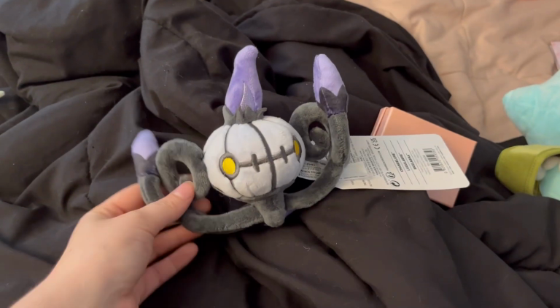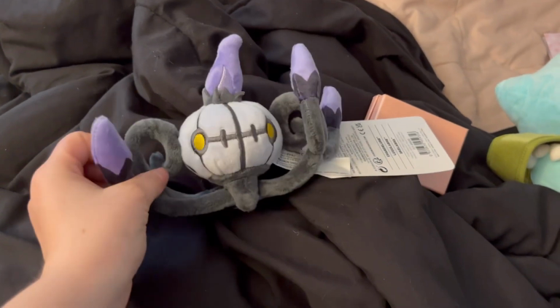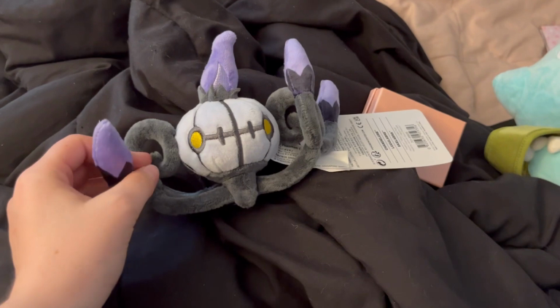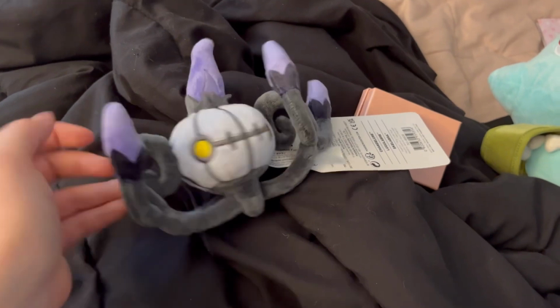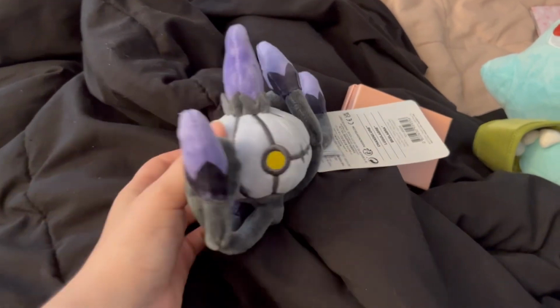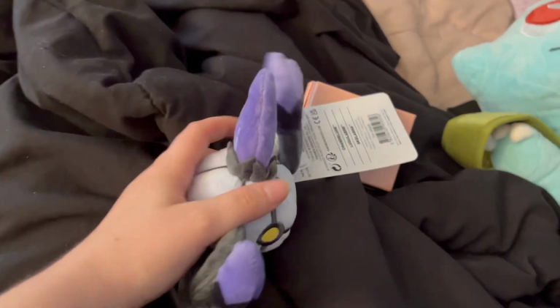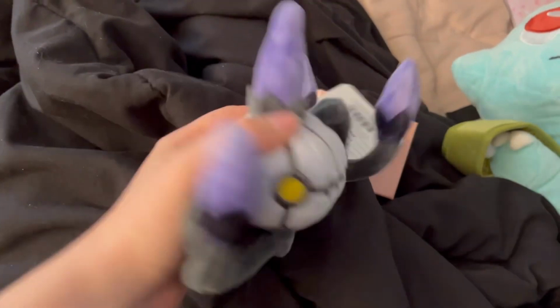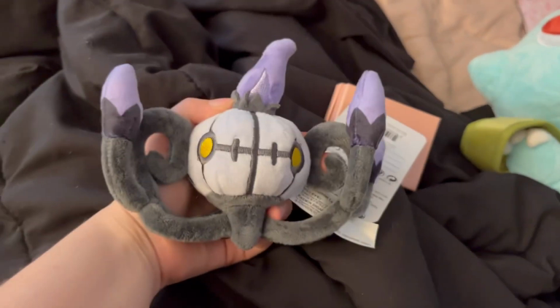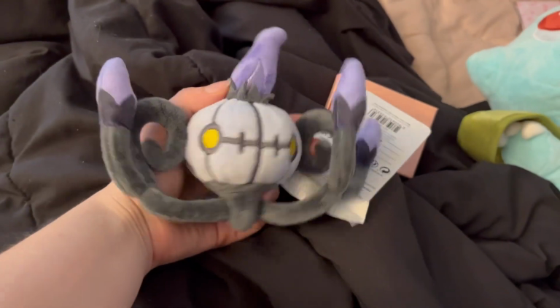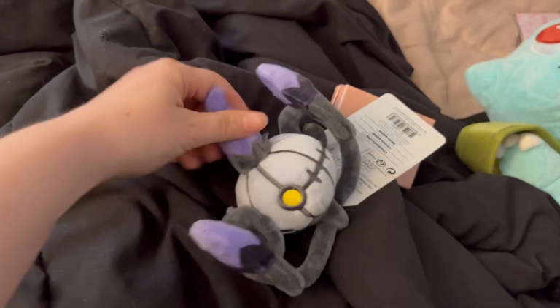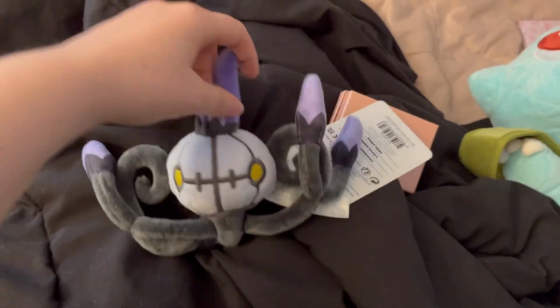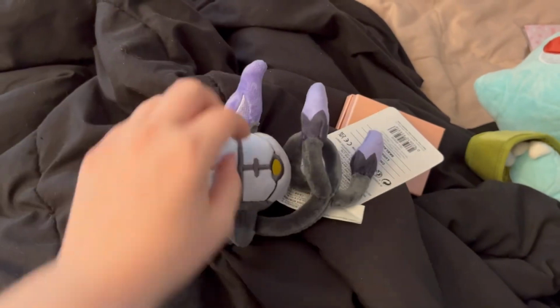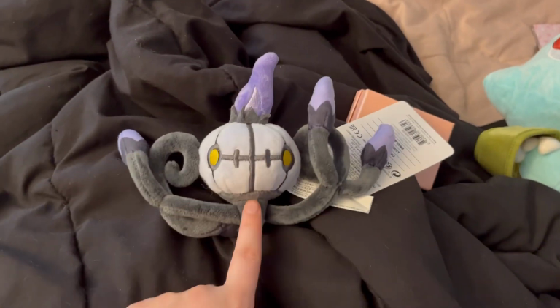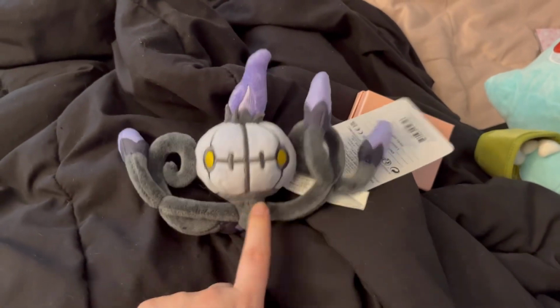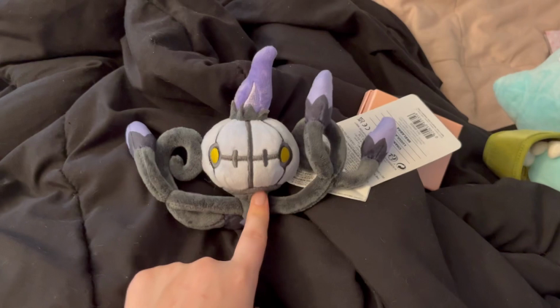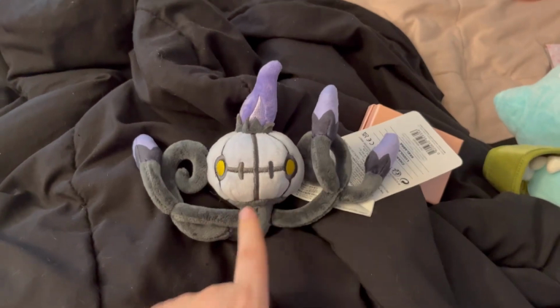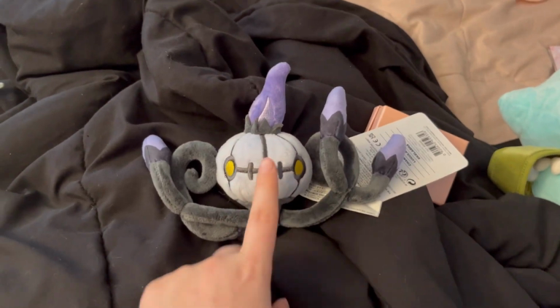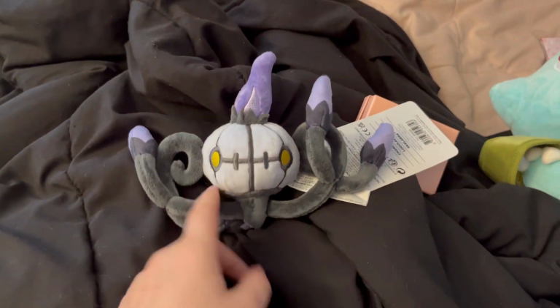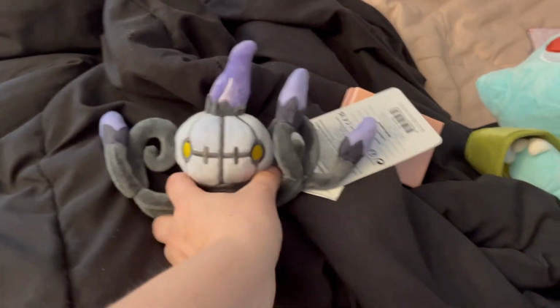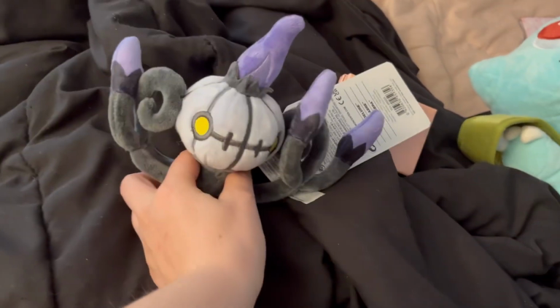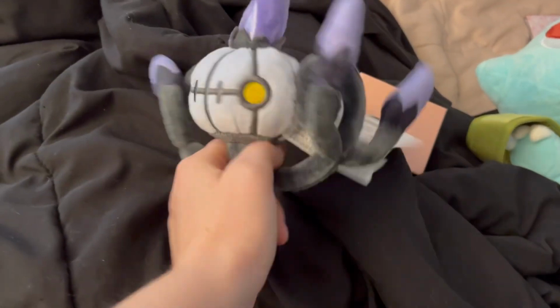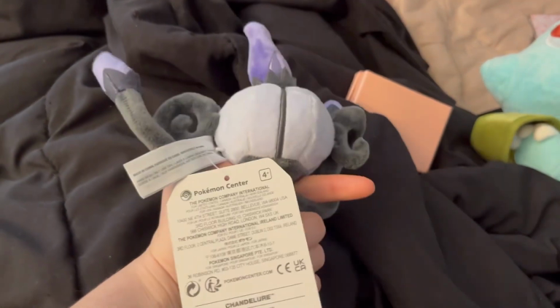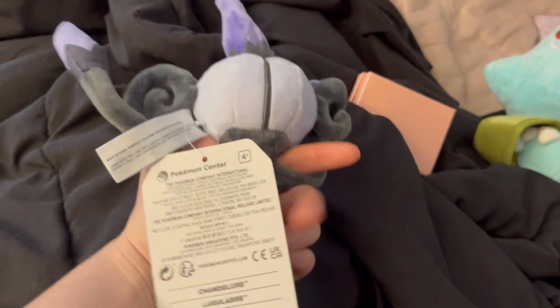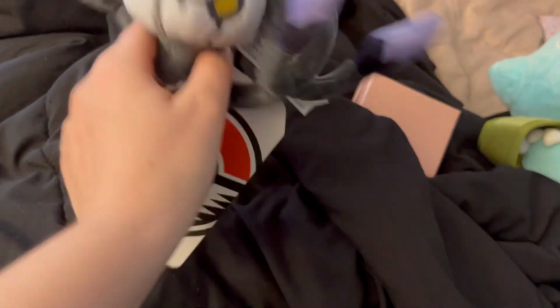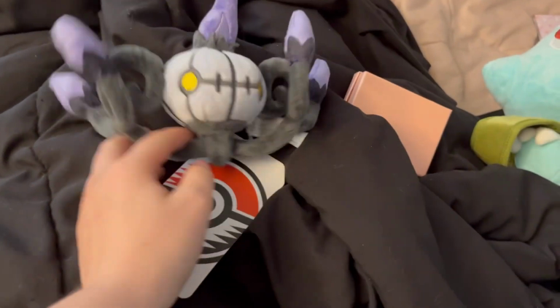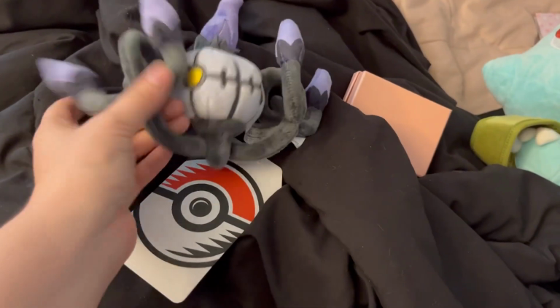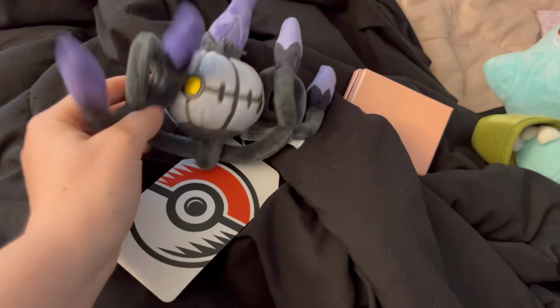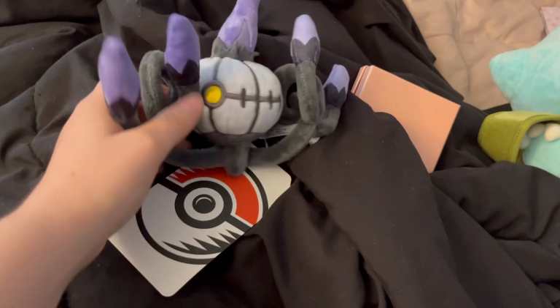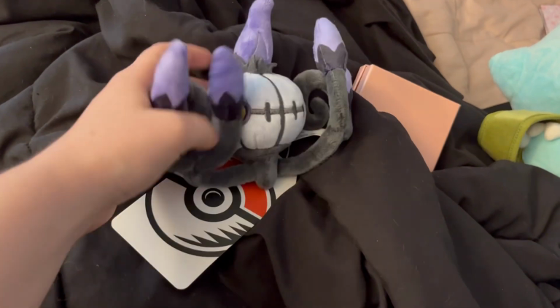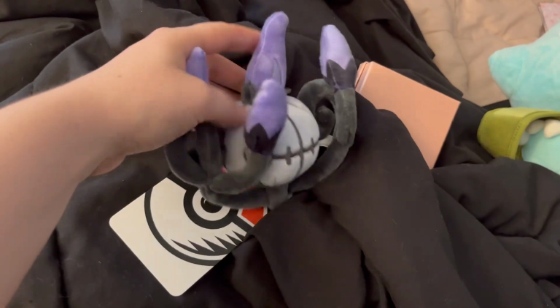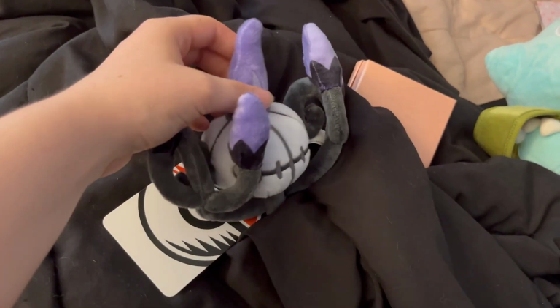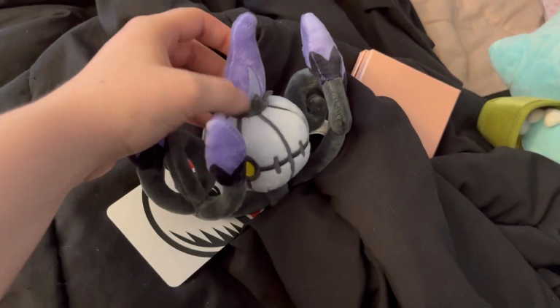Just doing a tiny little review on the chandelier. I only wanted chandelier because I just started maining him in Pokemon Unite. Once Lampent comes back into stock, I'll probably get that as well. Very cute, very wiggly. I don't really have a problem with this plush at all.